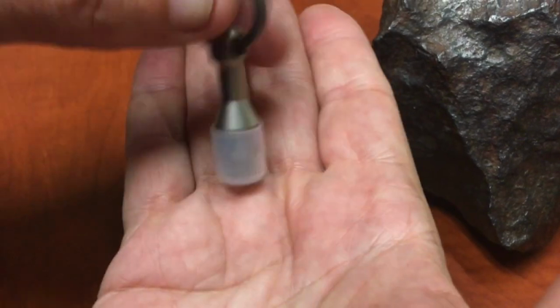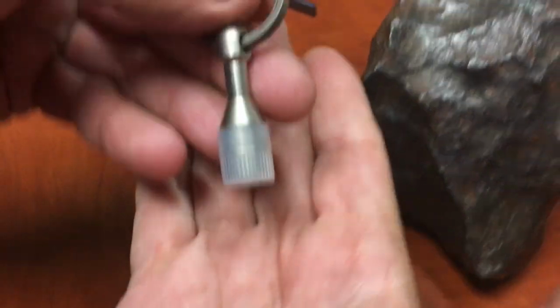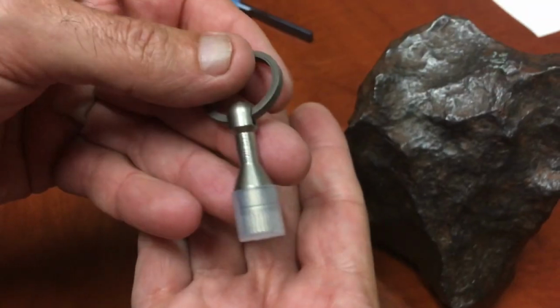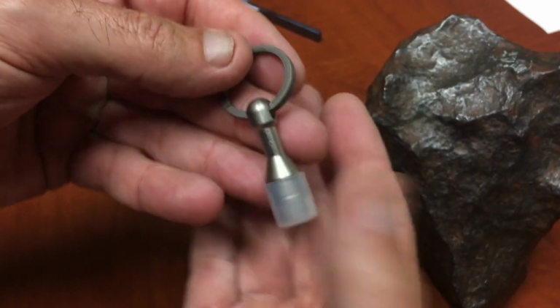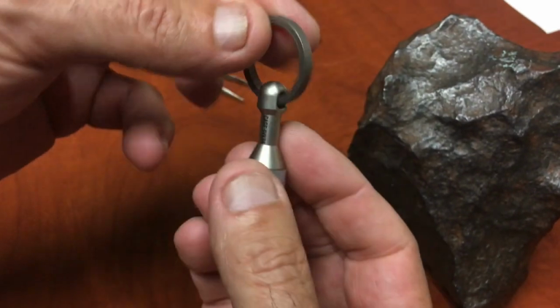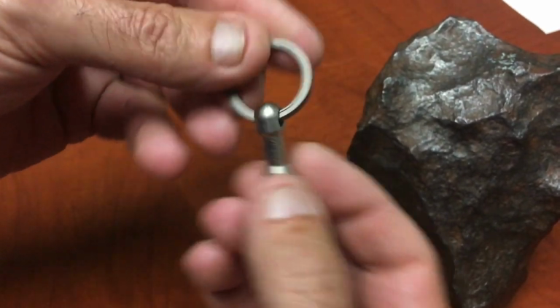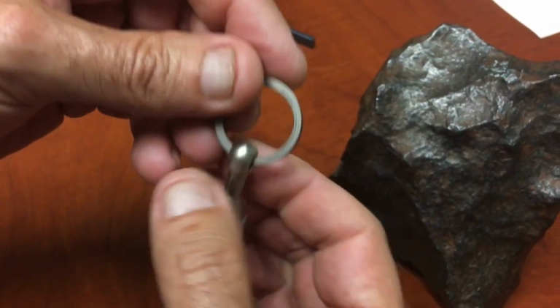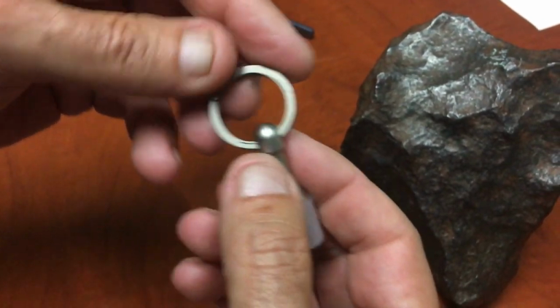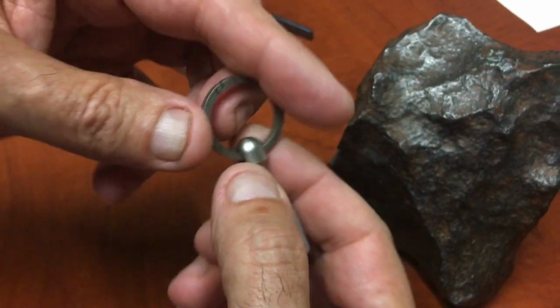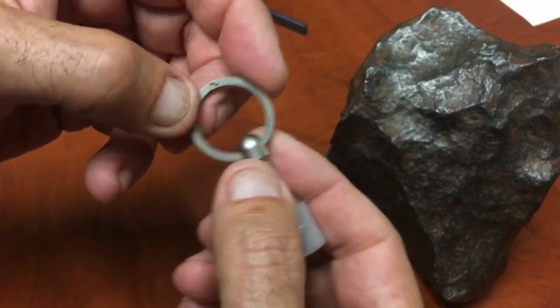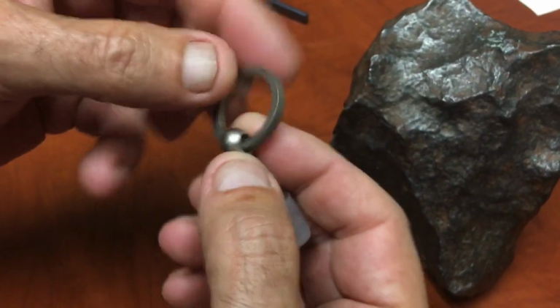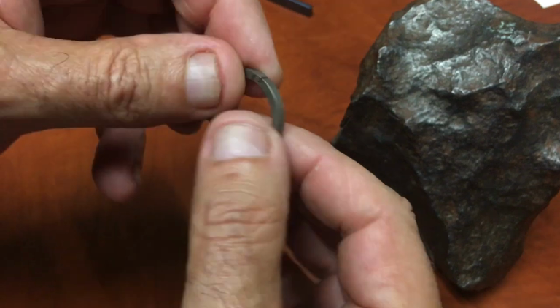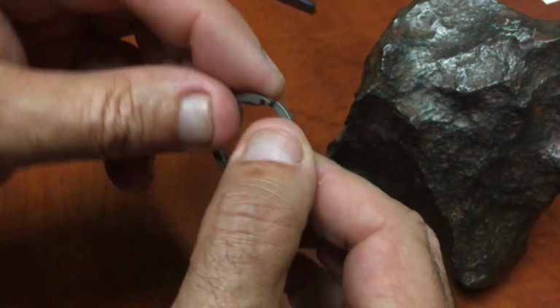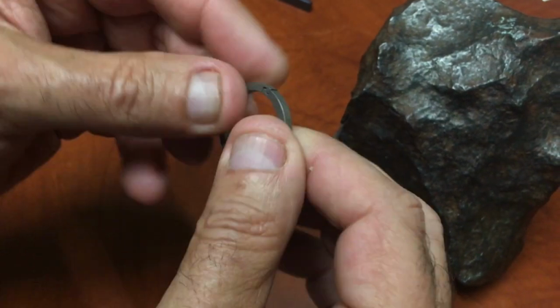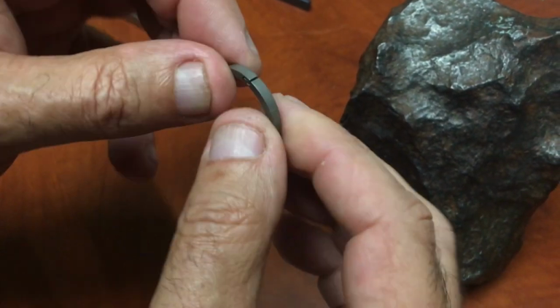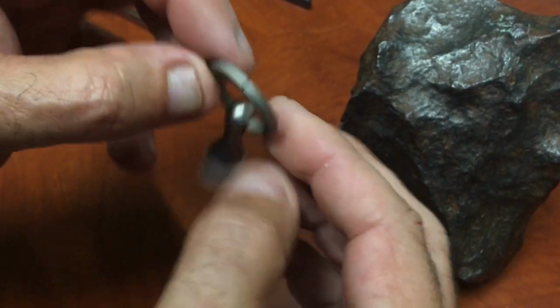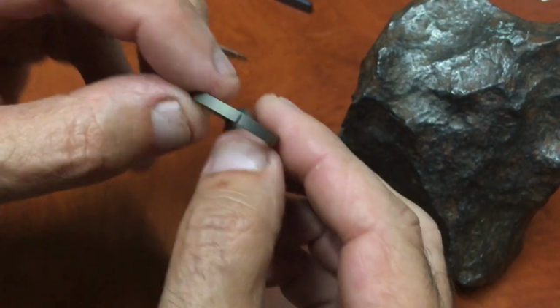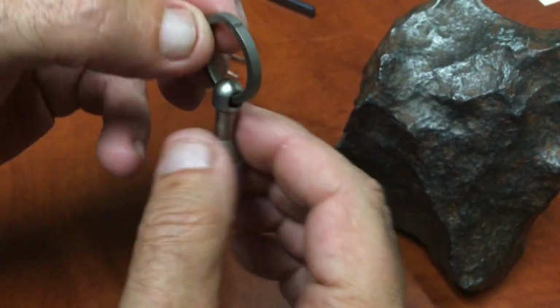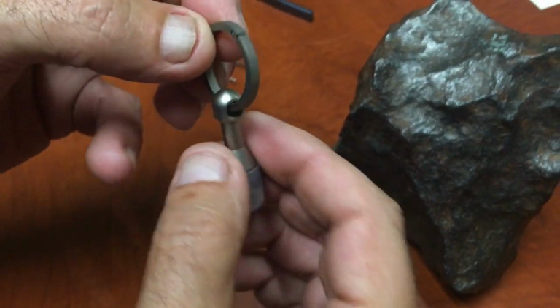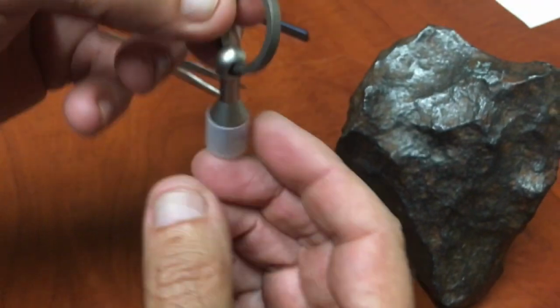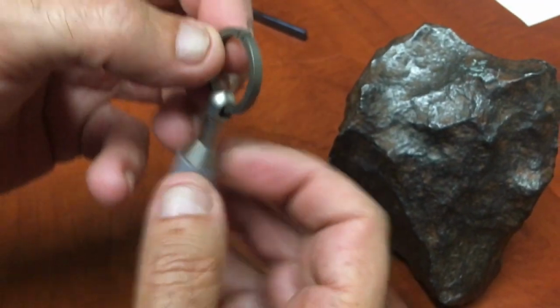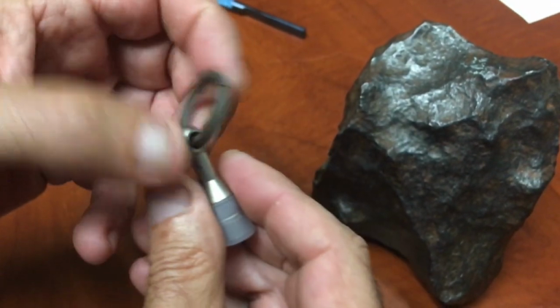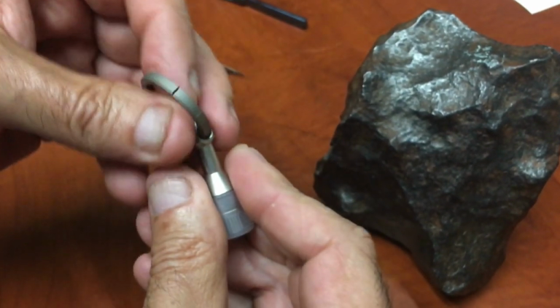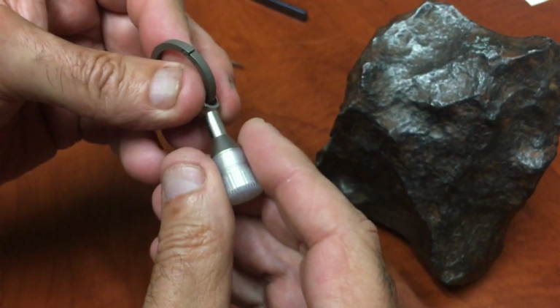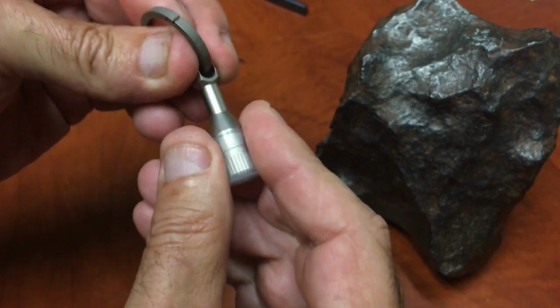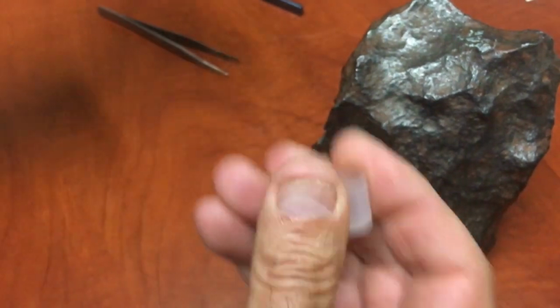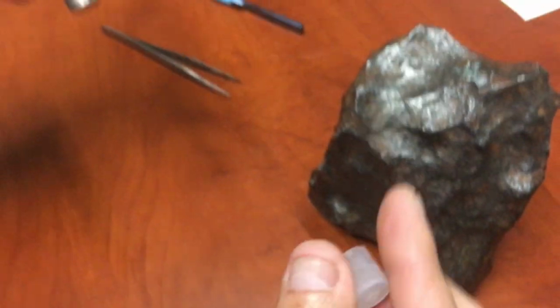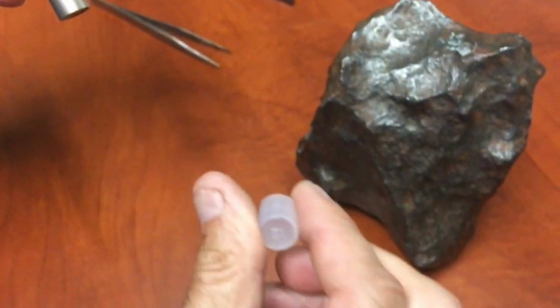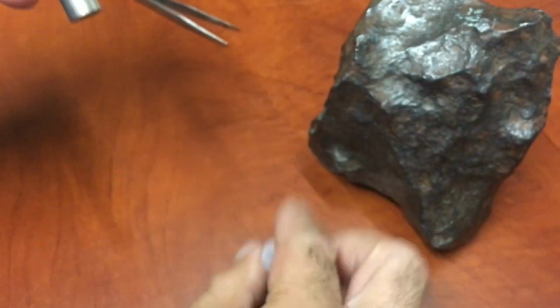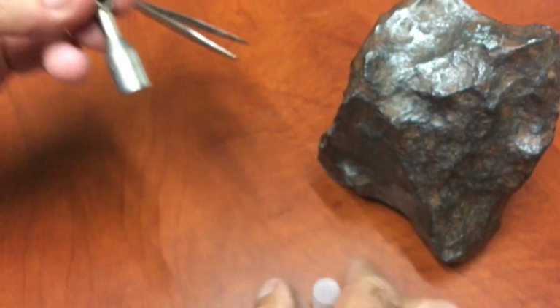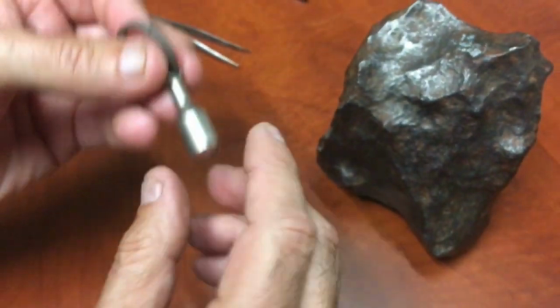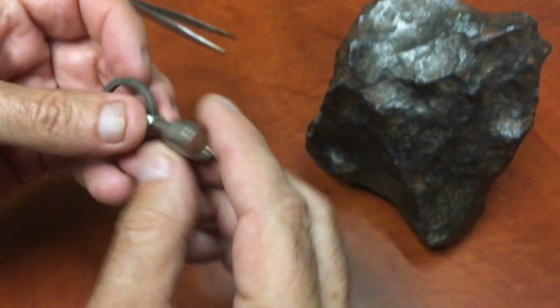Small key ring here, all titanium, including the living spring, which you guys are familiar with, comes with it. And there's a little plastic cap we take off that protects the magnet.